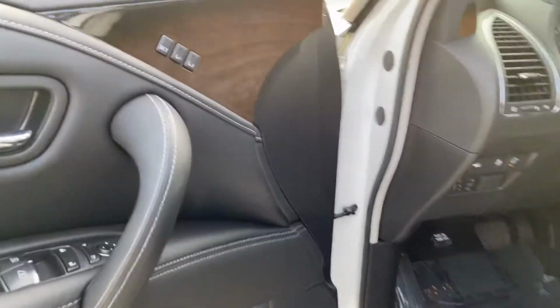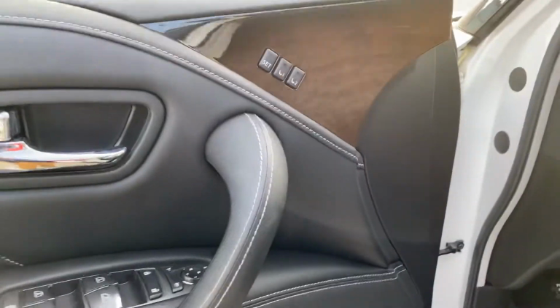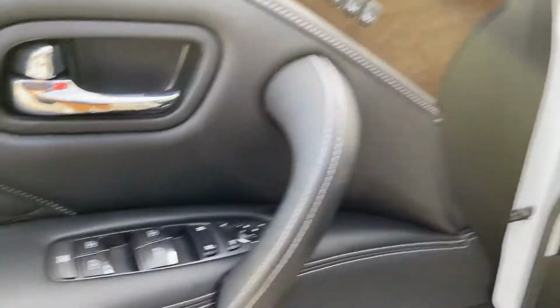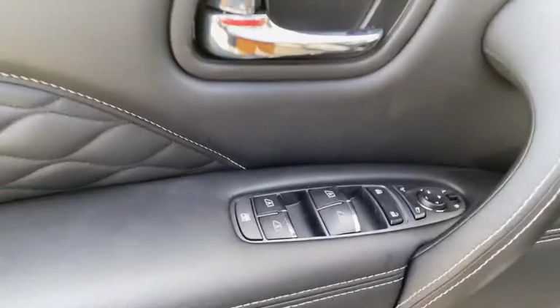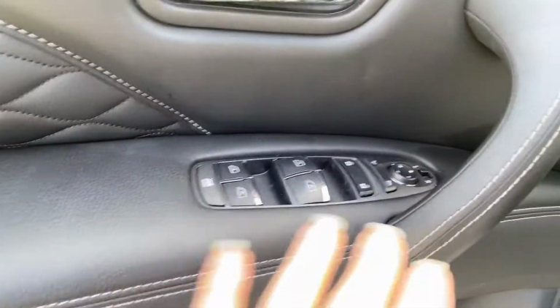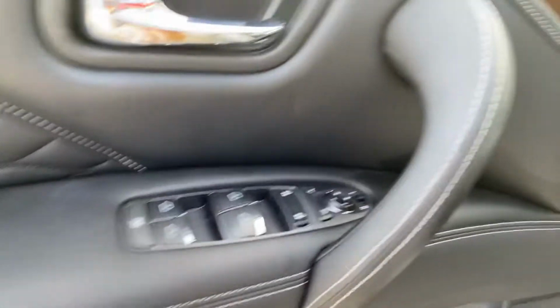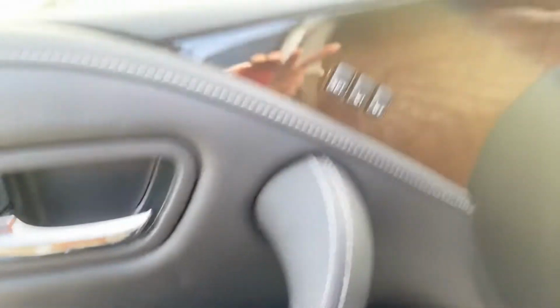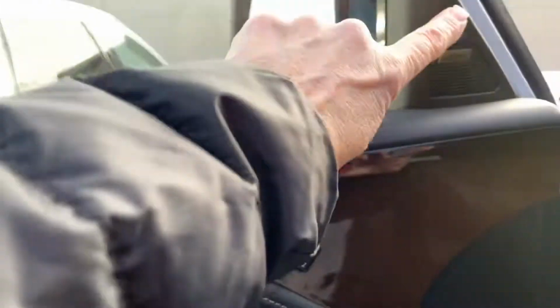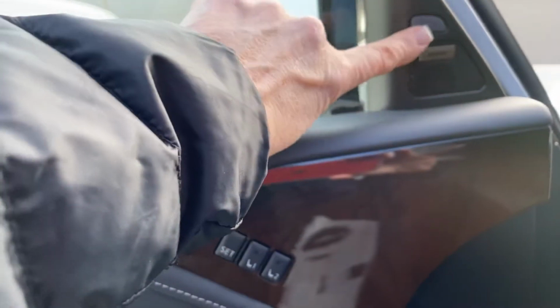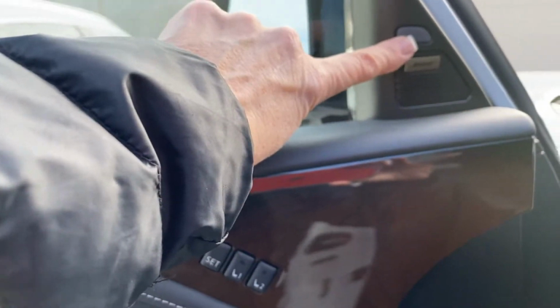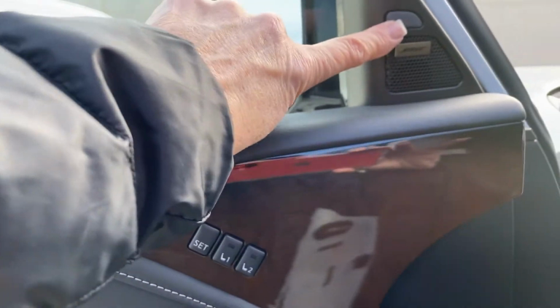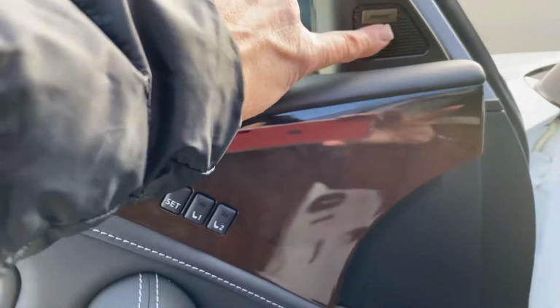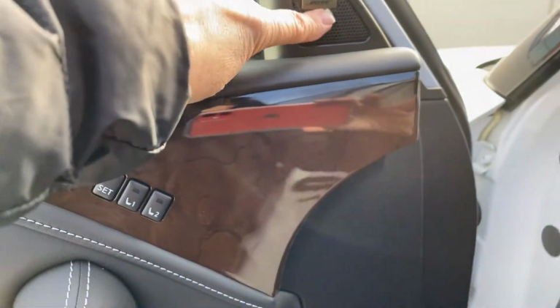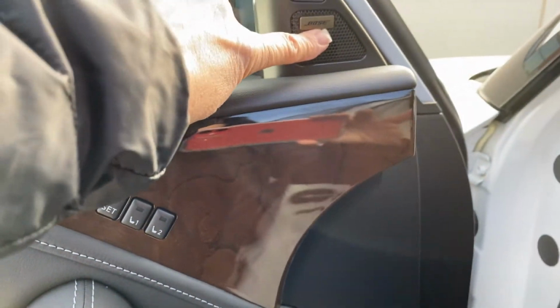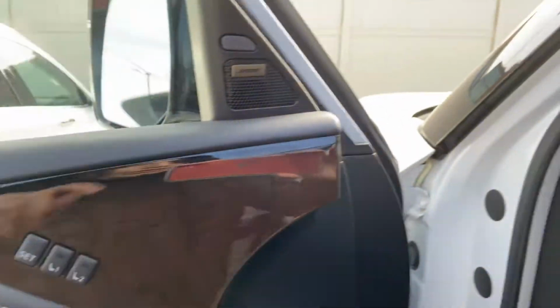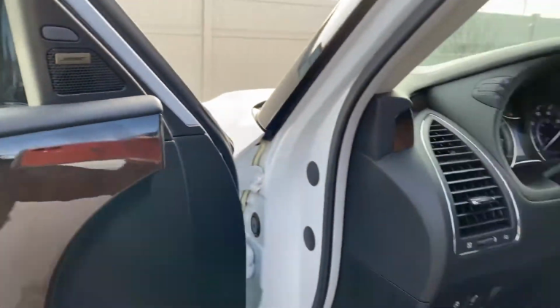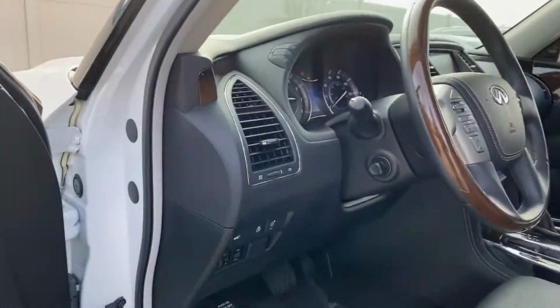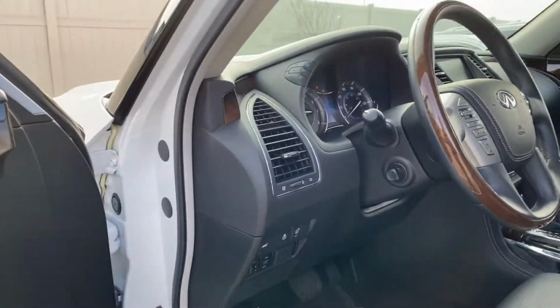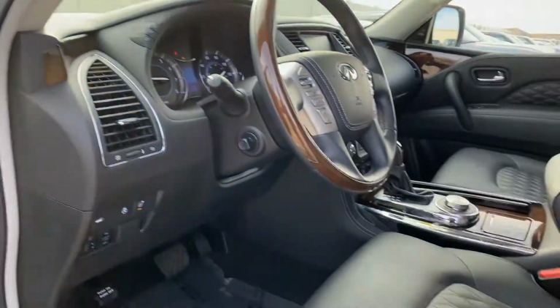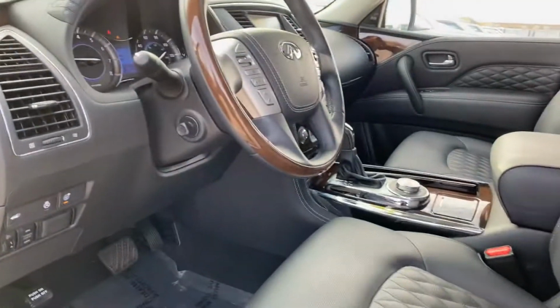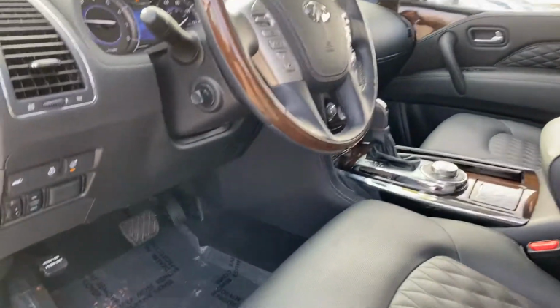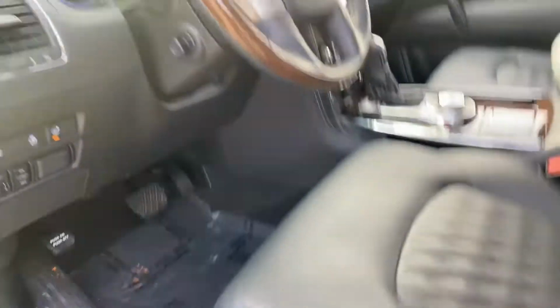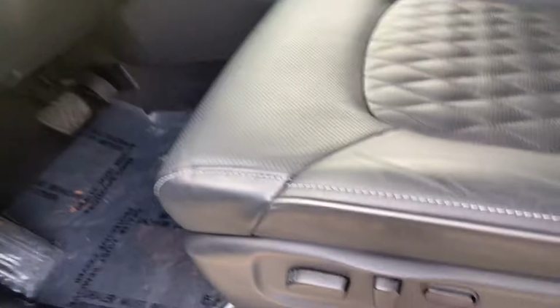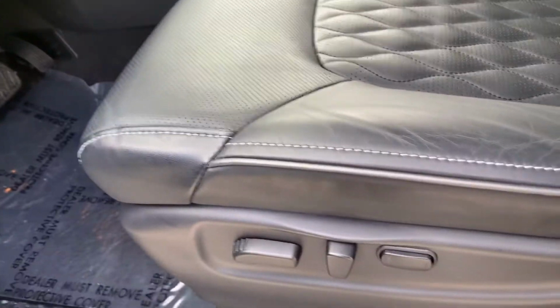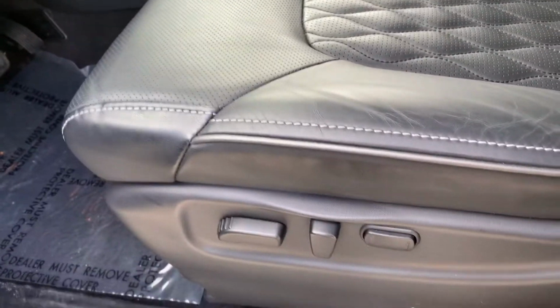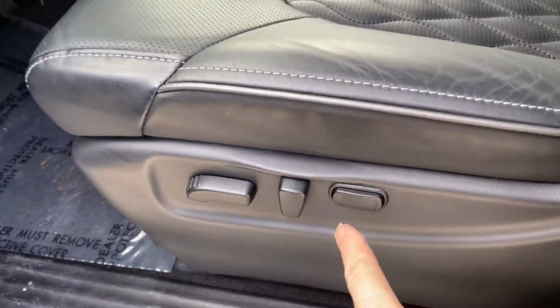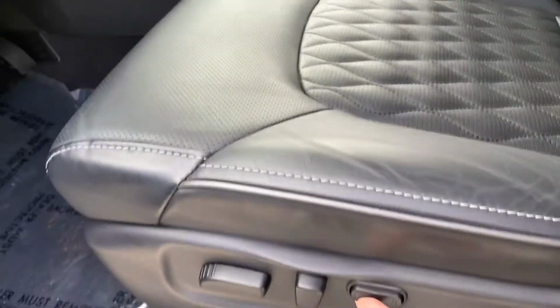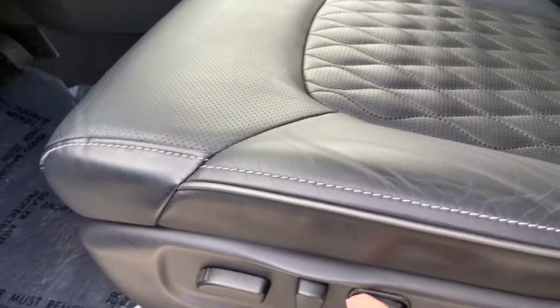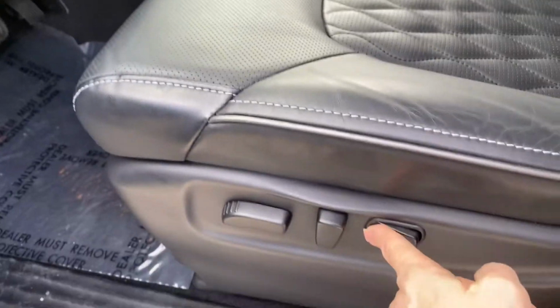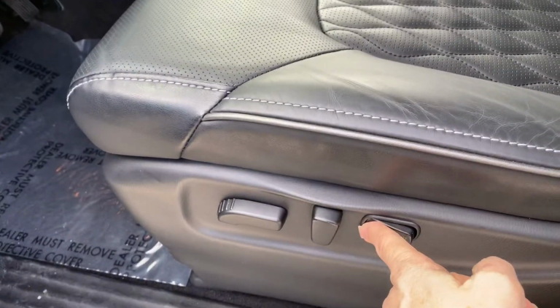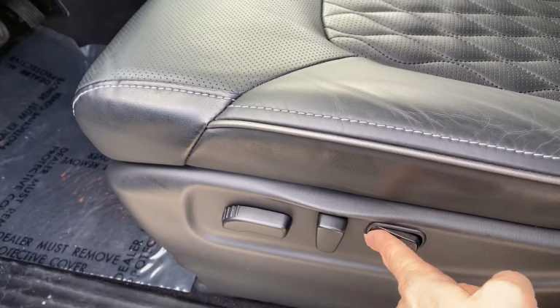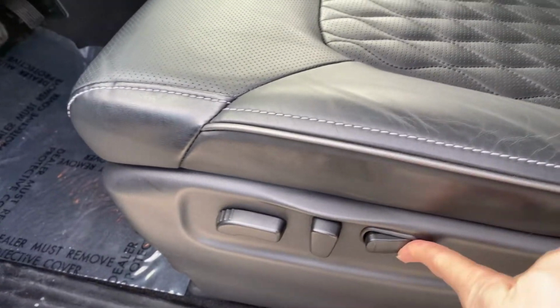You've got all of your controls here. Your blind spot monitors here. It does have the Bose surround sound stereo system. And then your seat controls here — this one's going to be for your lumbar support.